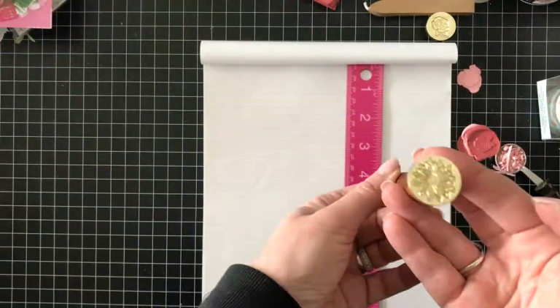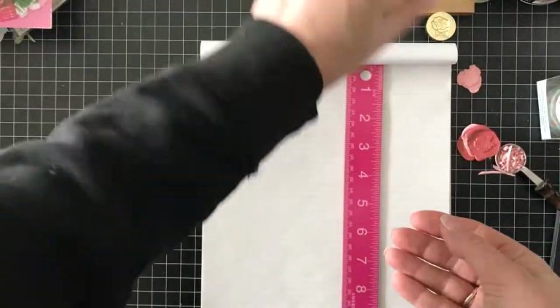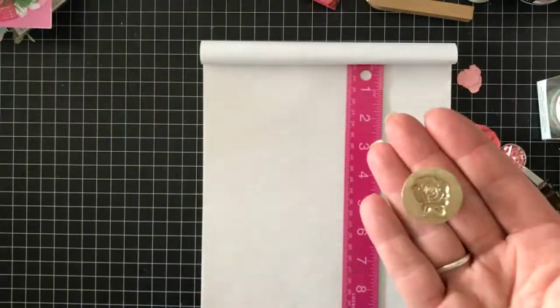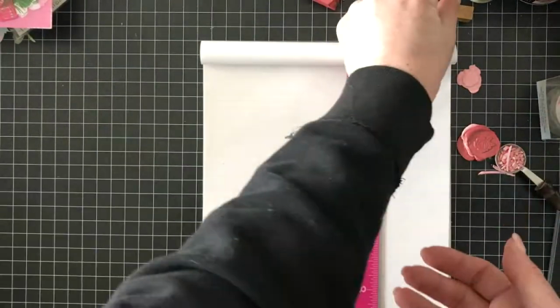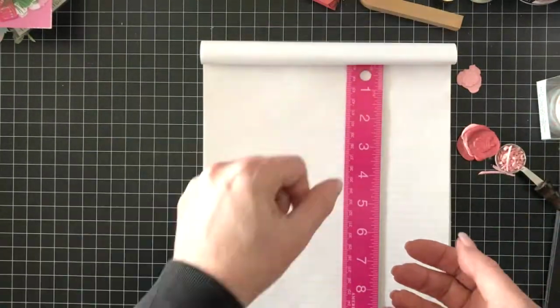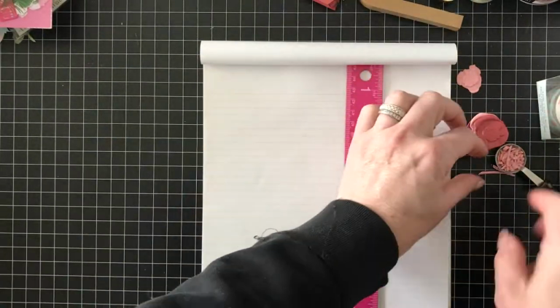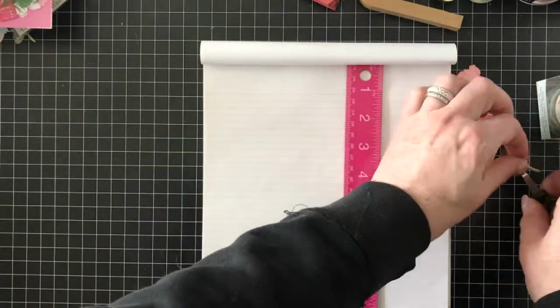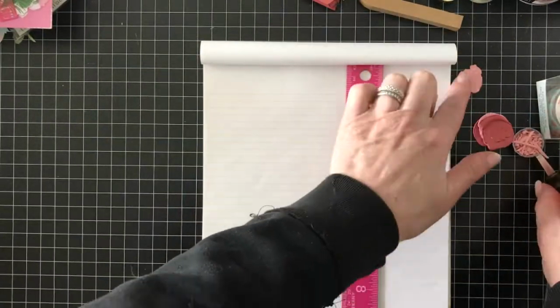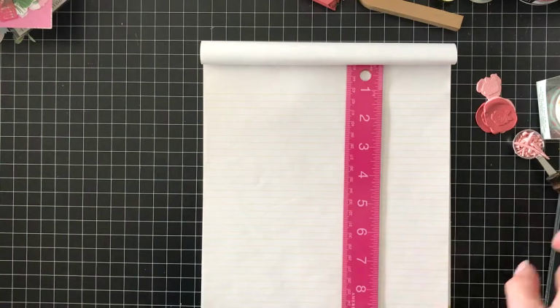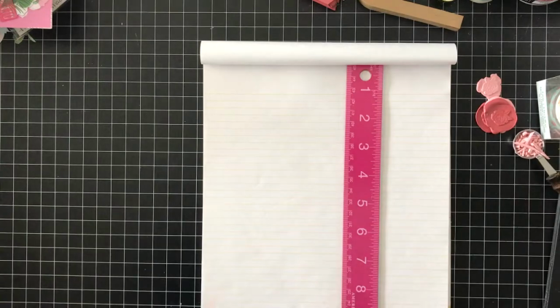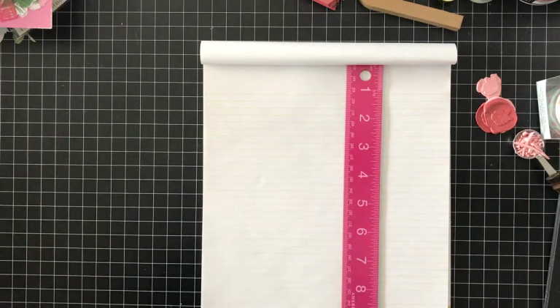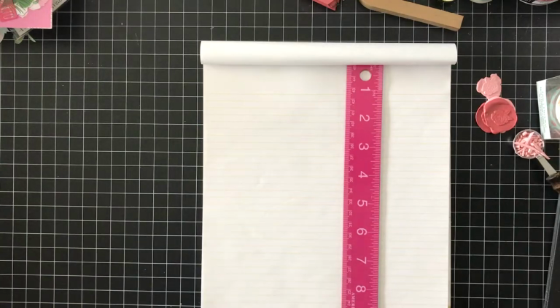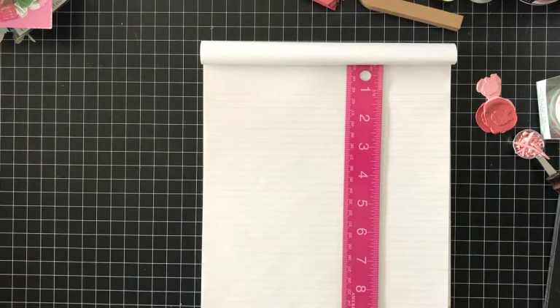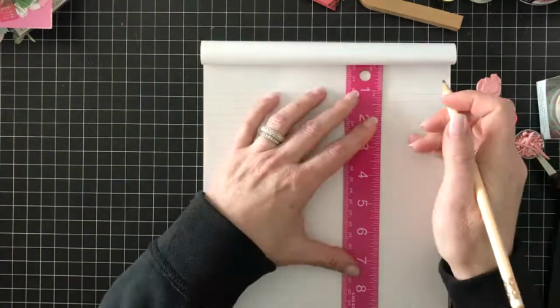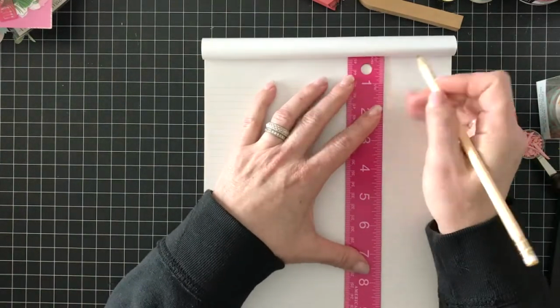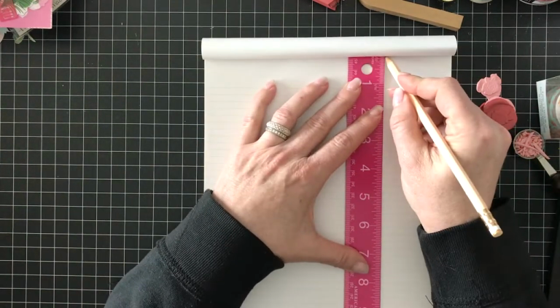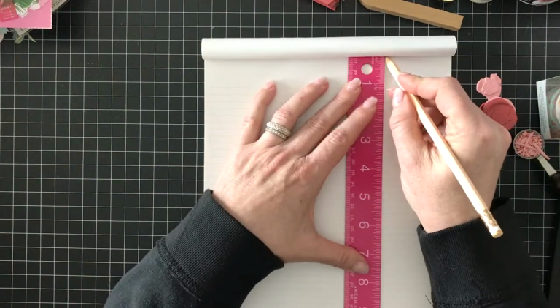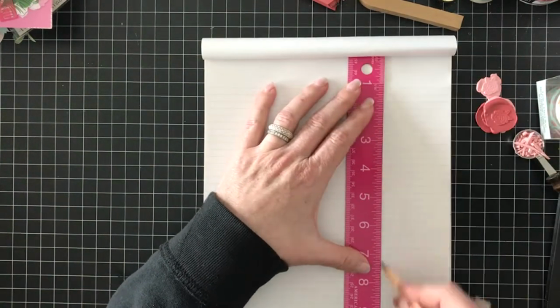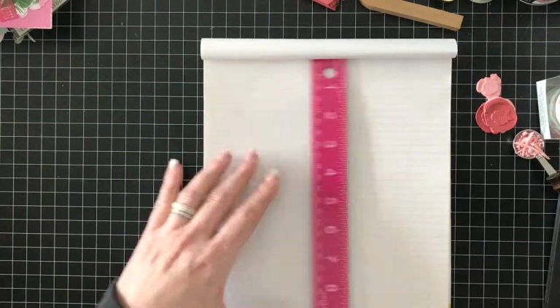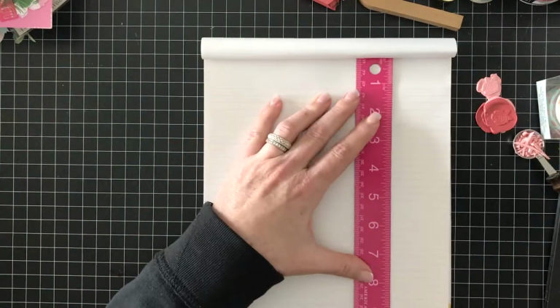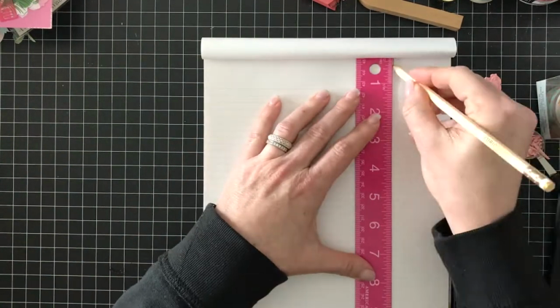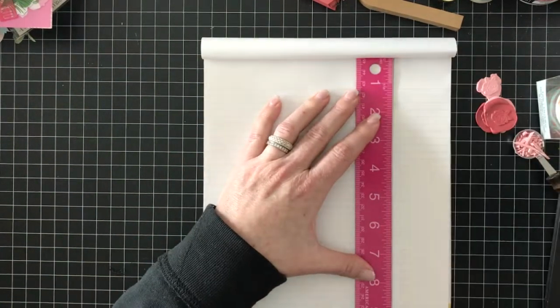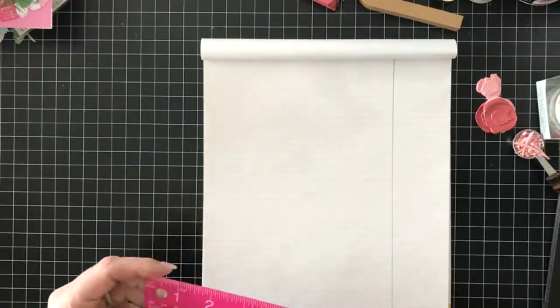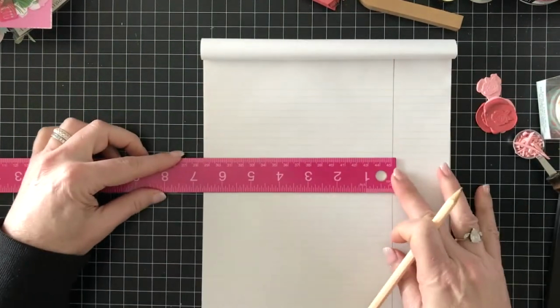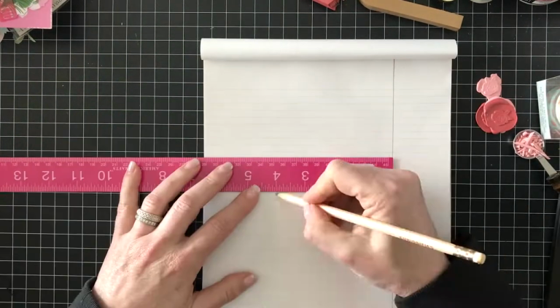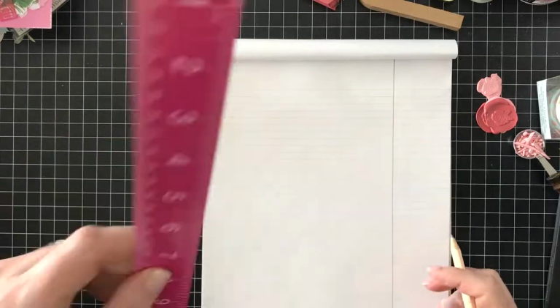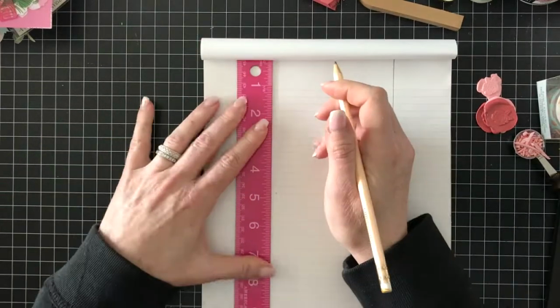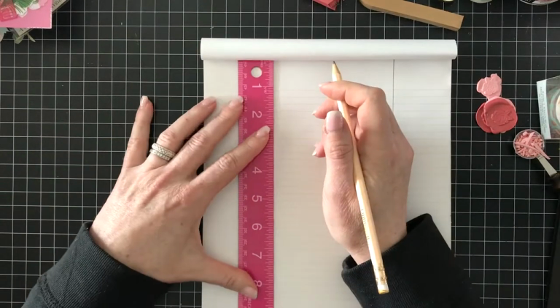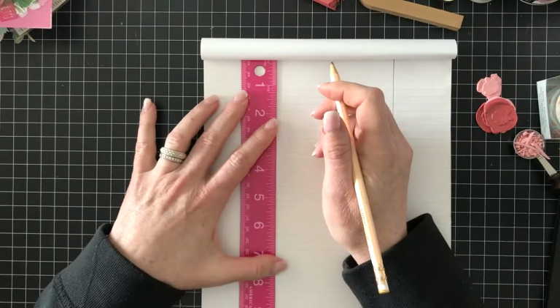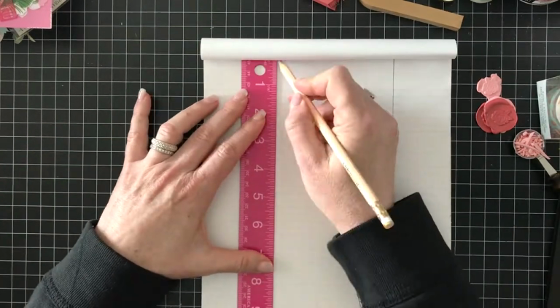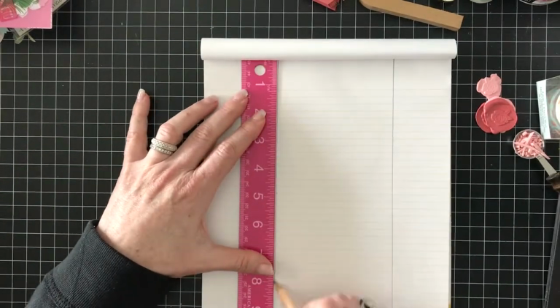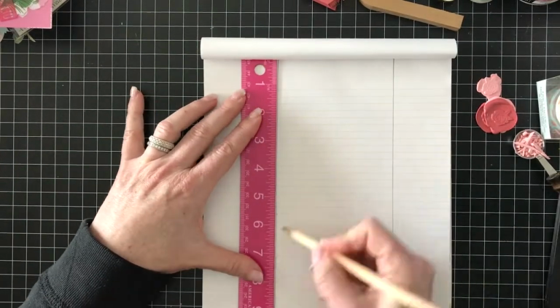Welcome to another American Crafts Design Team post. This time I'm using the new Dear Lizzie It's All Good collection to create these tag pockets.